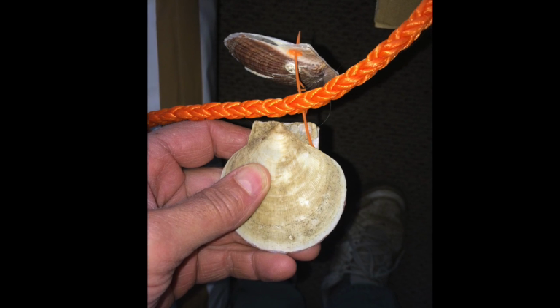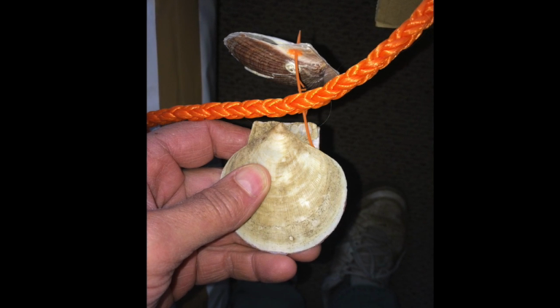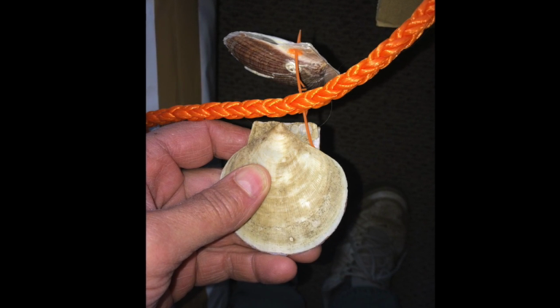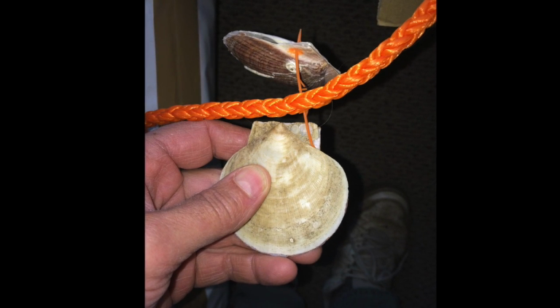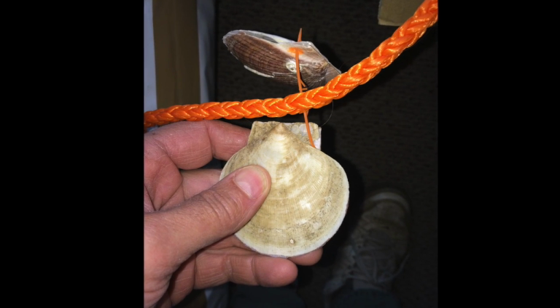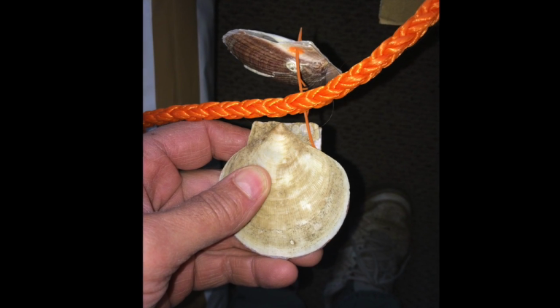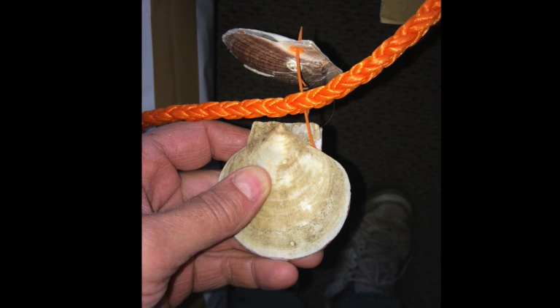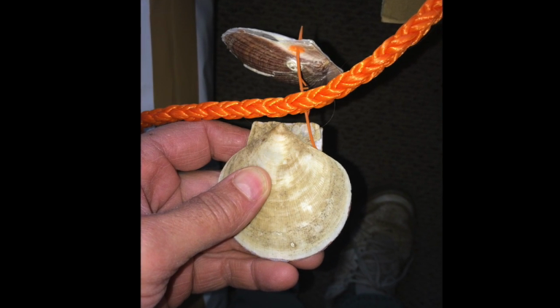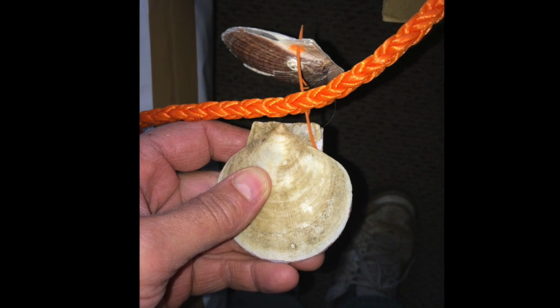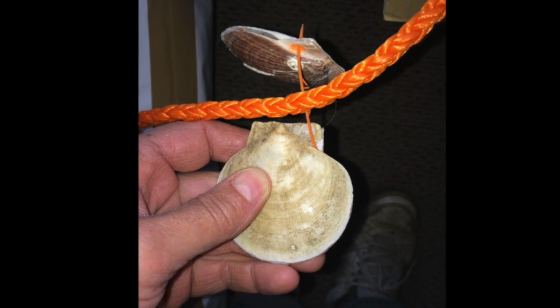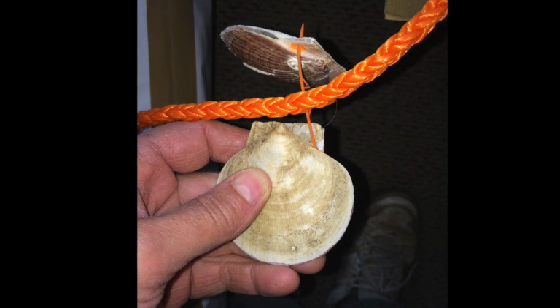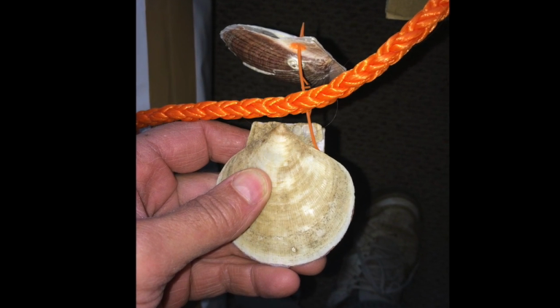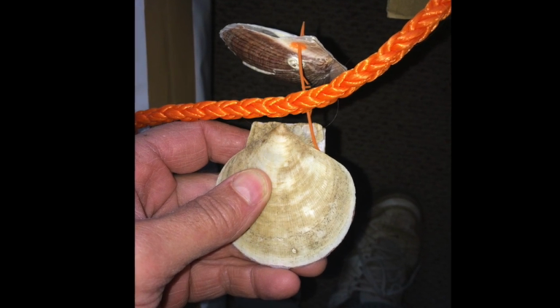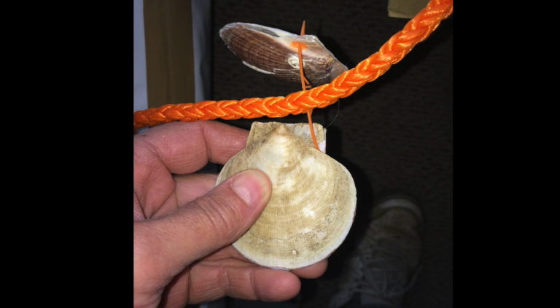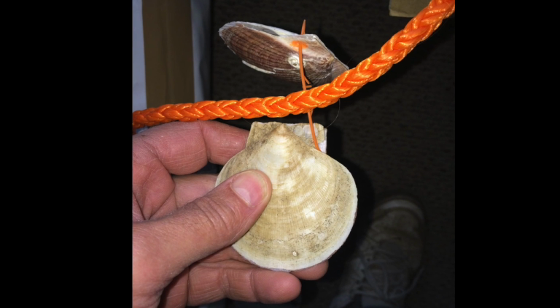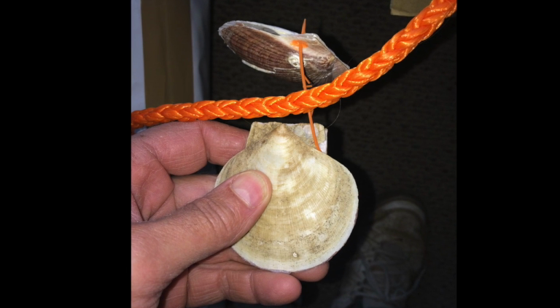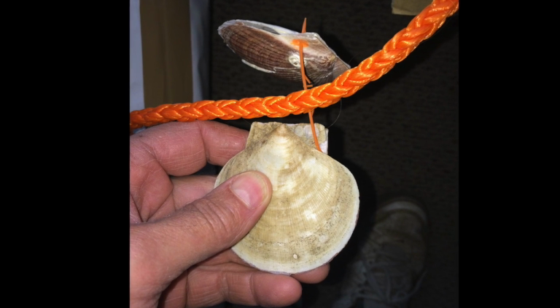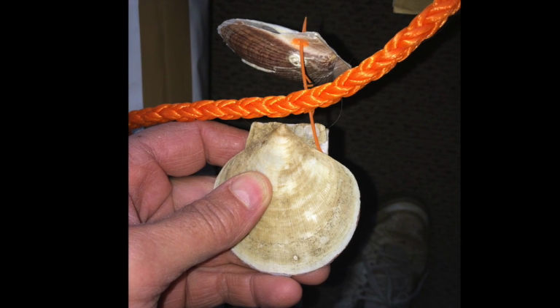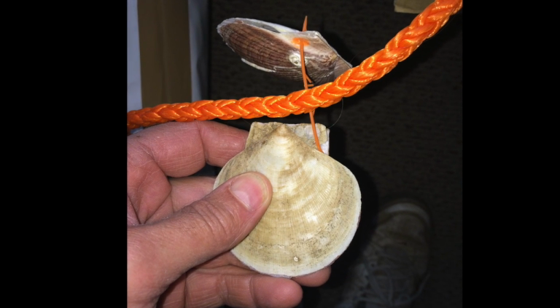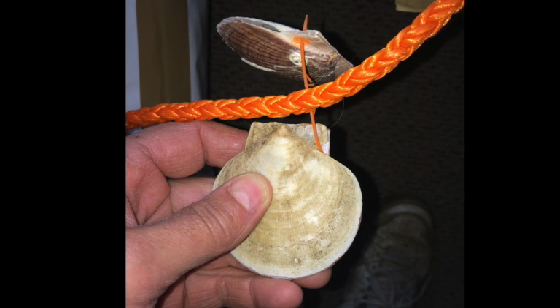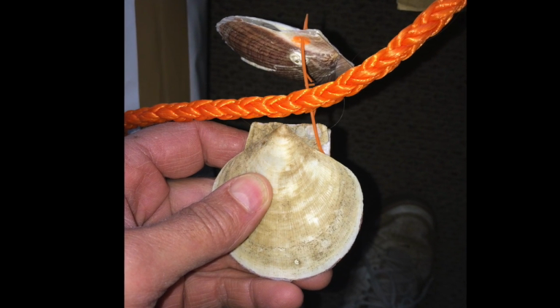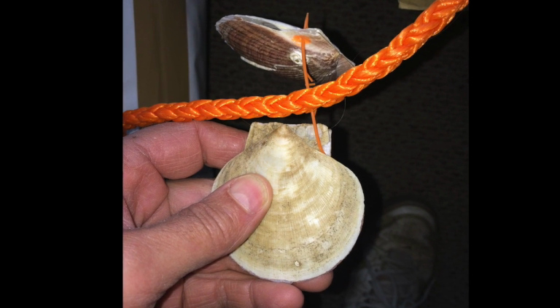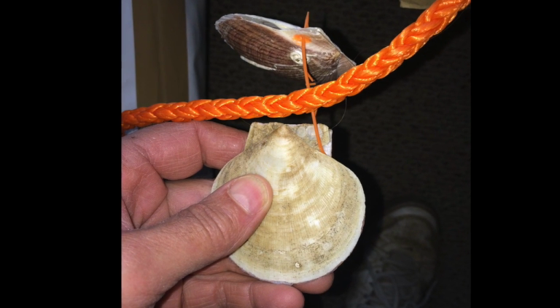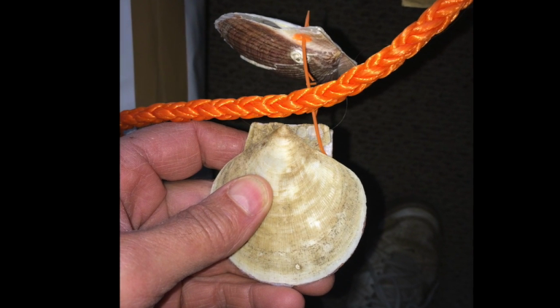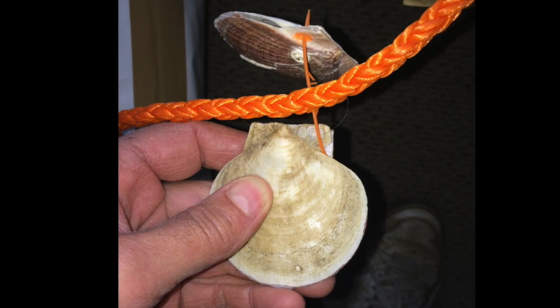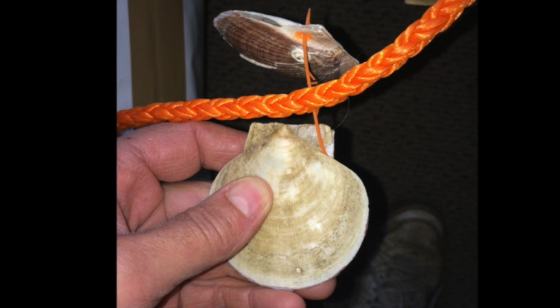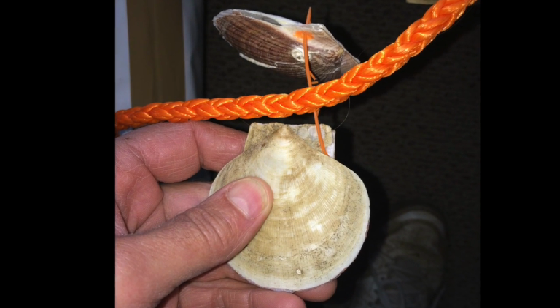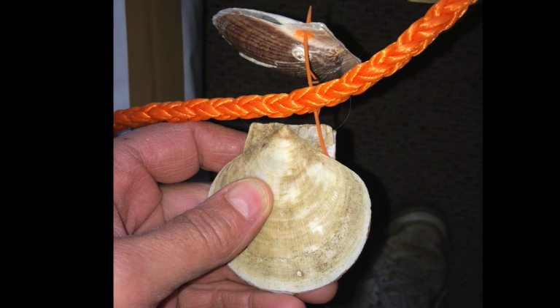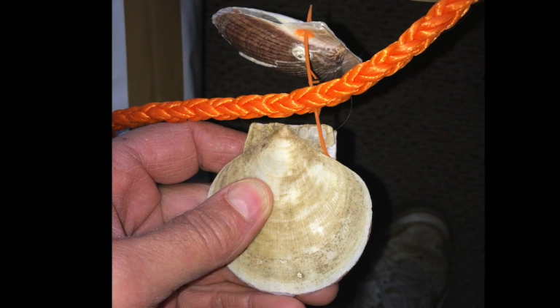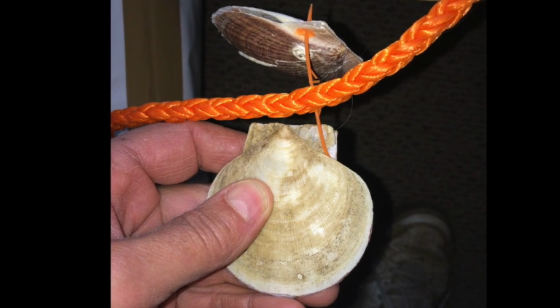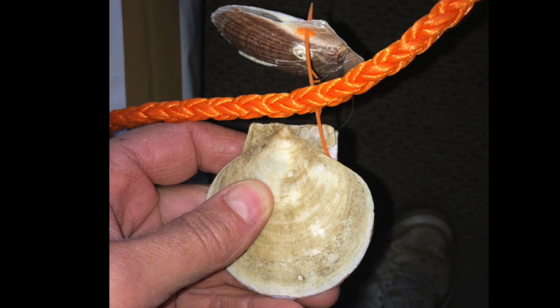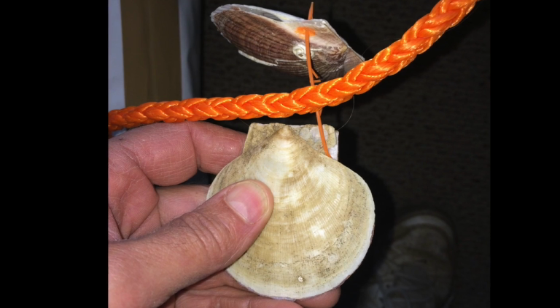Here is an example done in Maine, with the pin fitting into the hole drilled into the bissel groove. The barb of the pin stays outside the top shell, away from the mantle tissue.